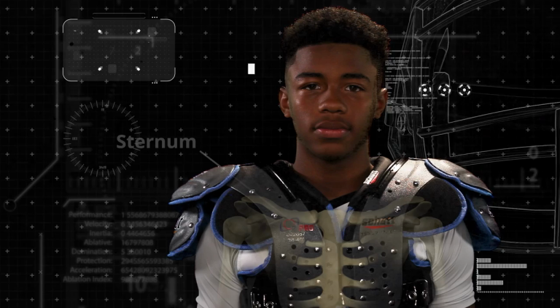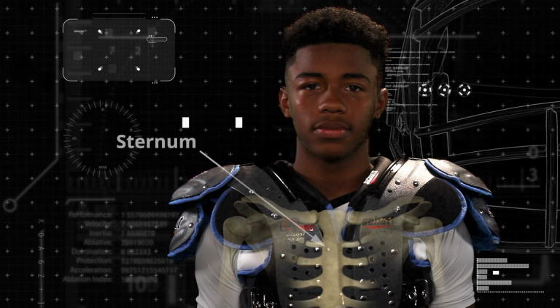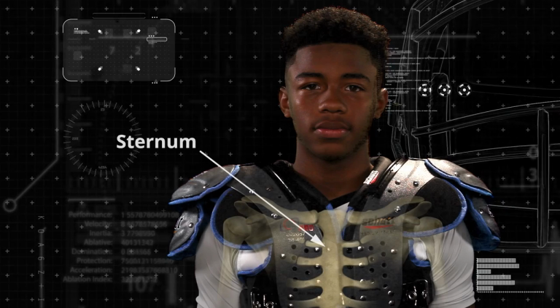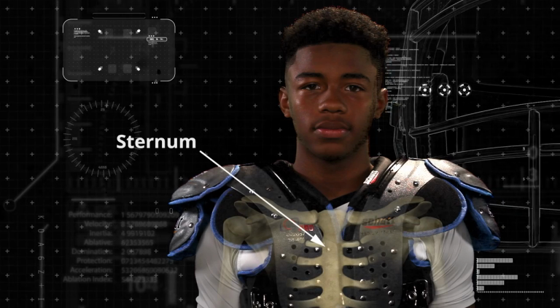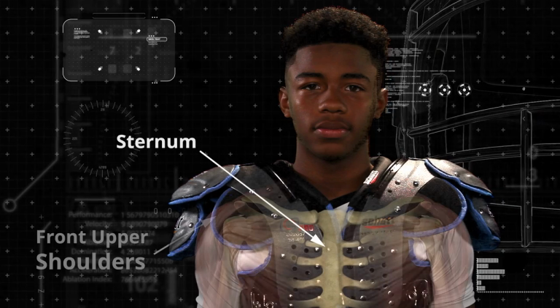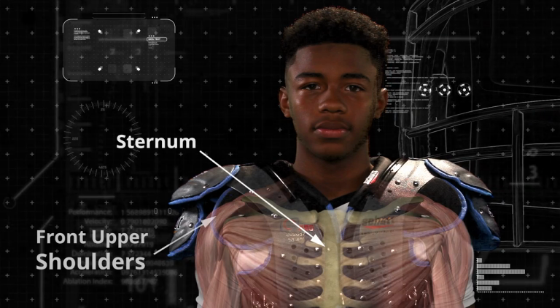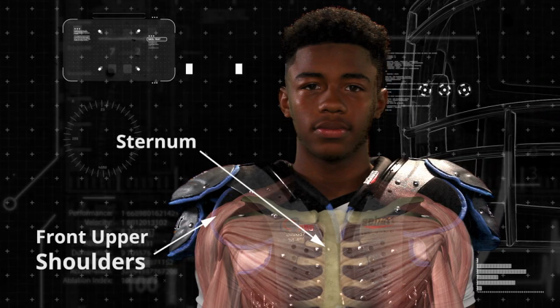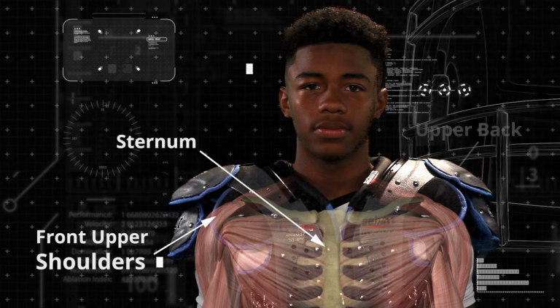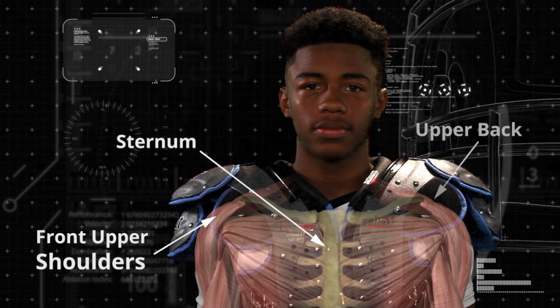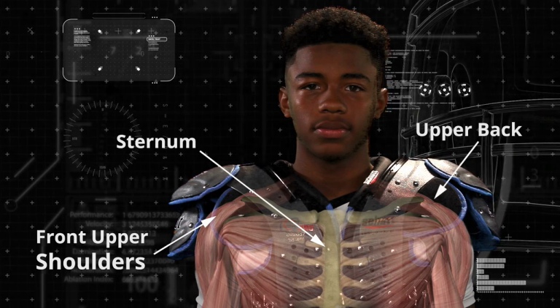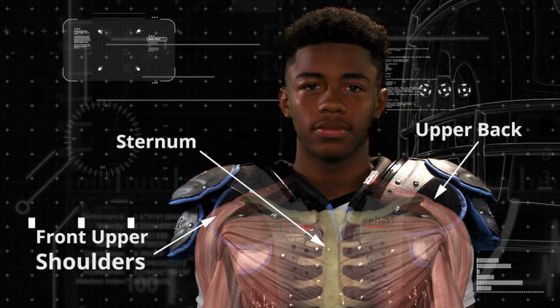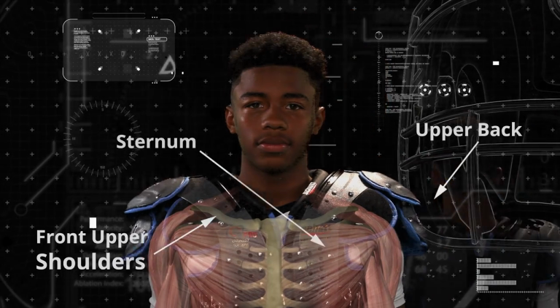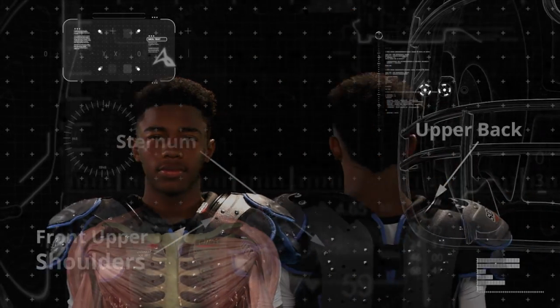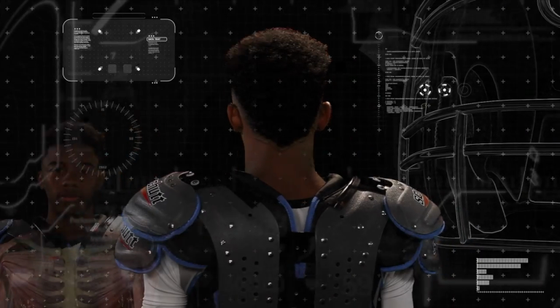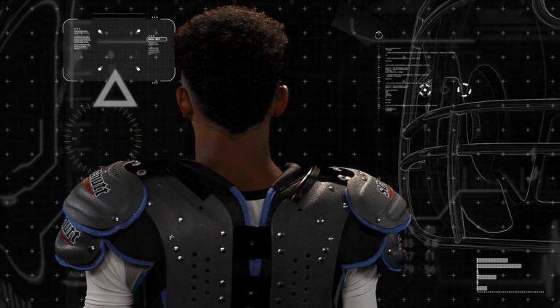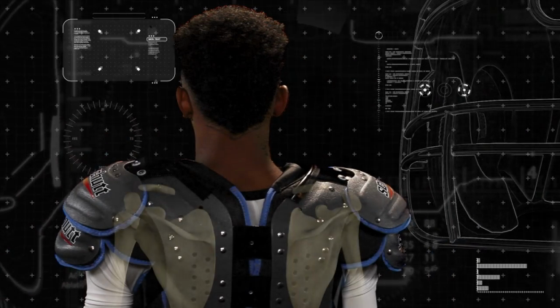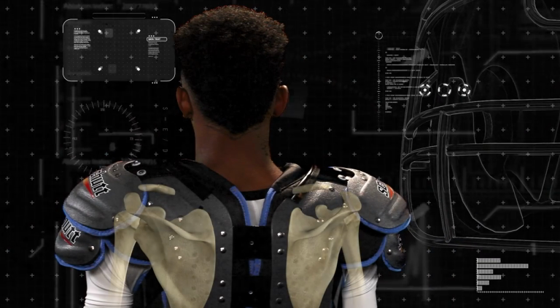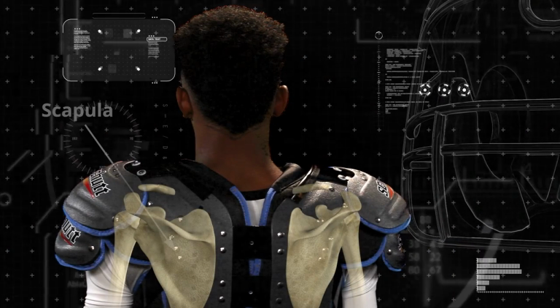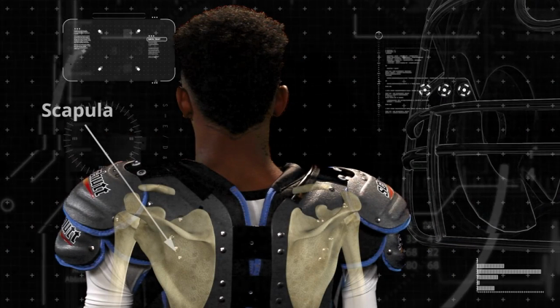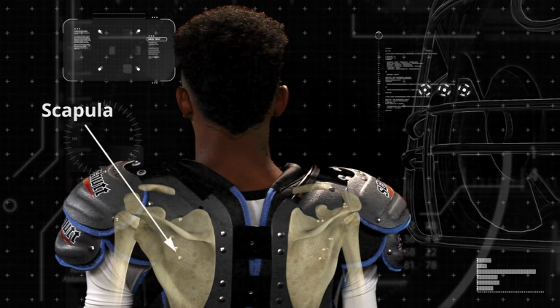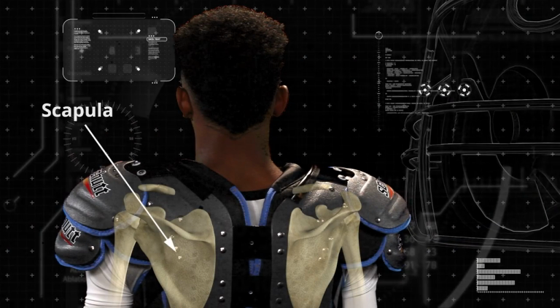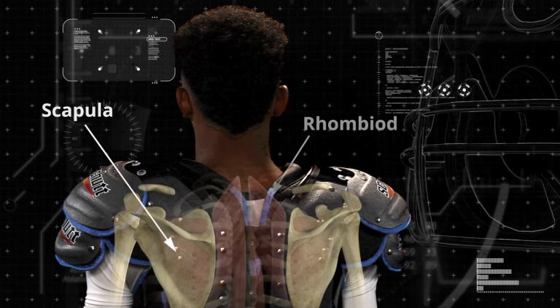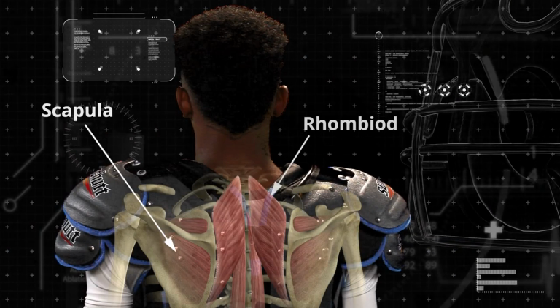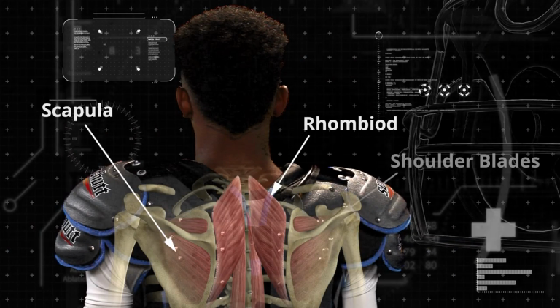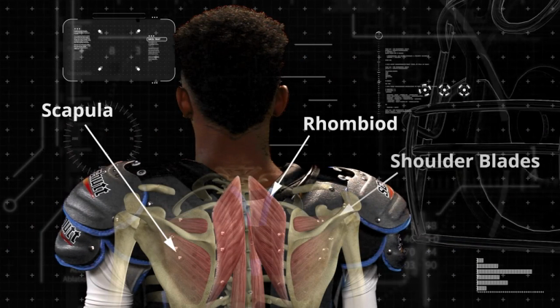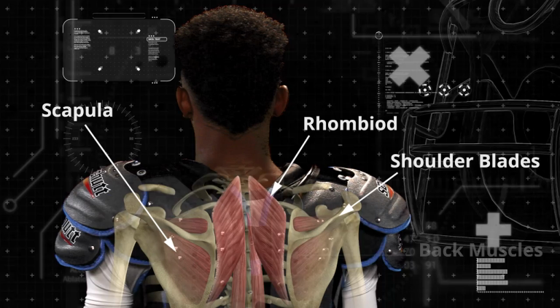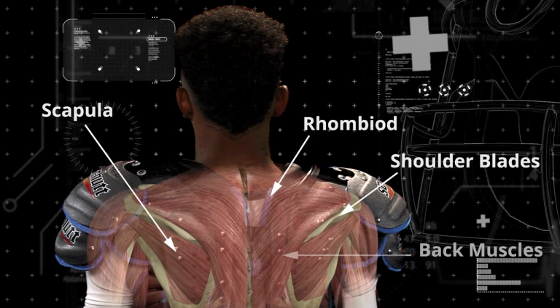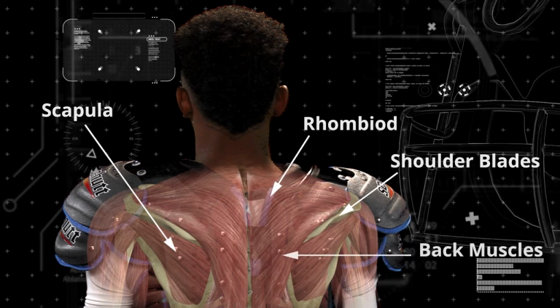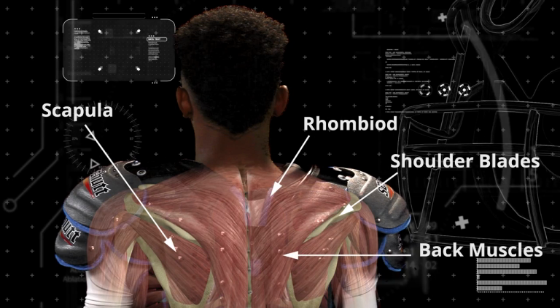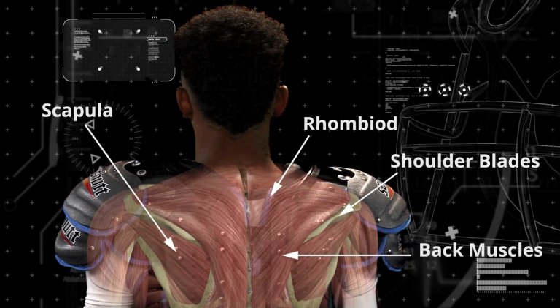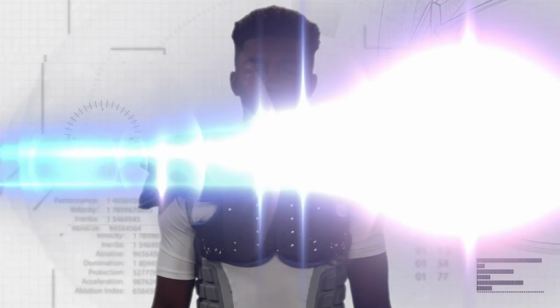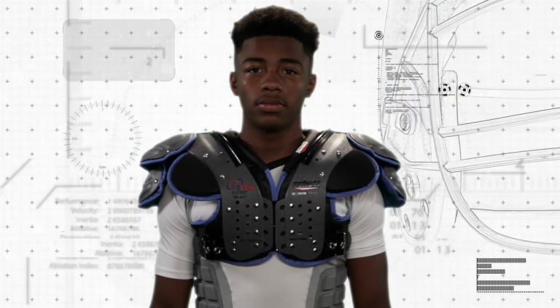Check to see if the shoulder pads are adequately covering the sternum, as well as the front upper shoulders and the upper back. Properly fitted shoulder pads will cover and protect the scapula, rhomboid, and shoulder blades, as well as the musculature area in the back.